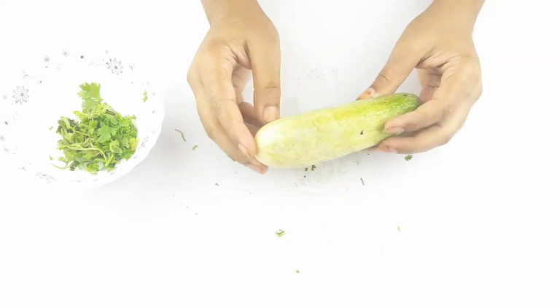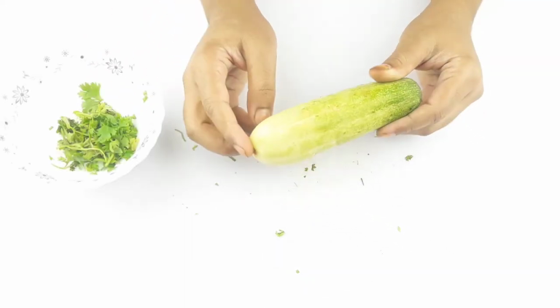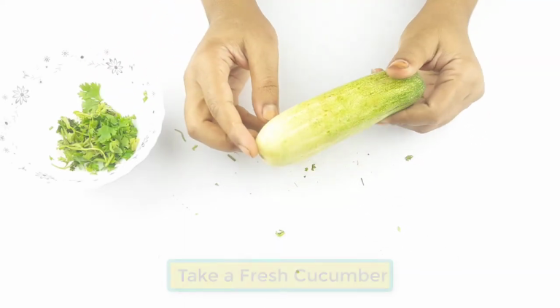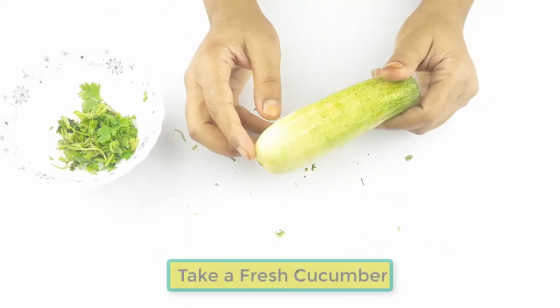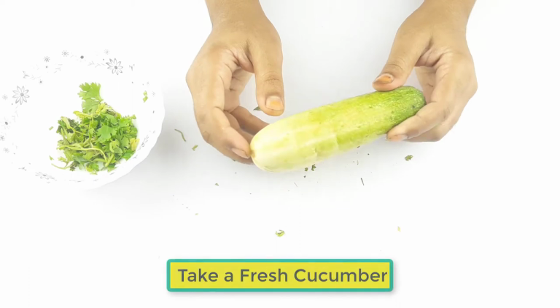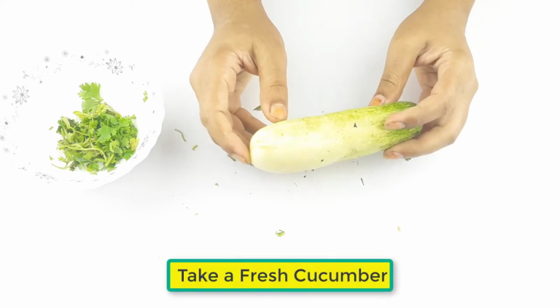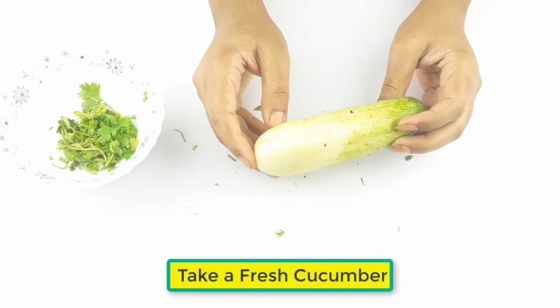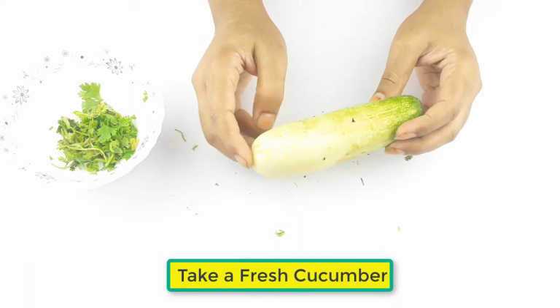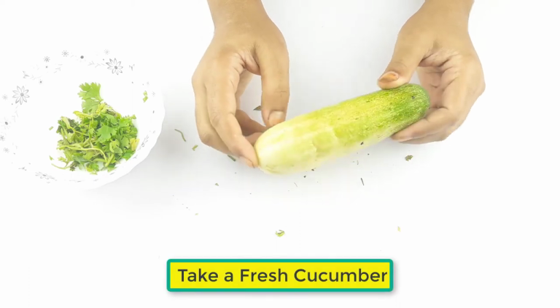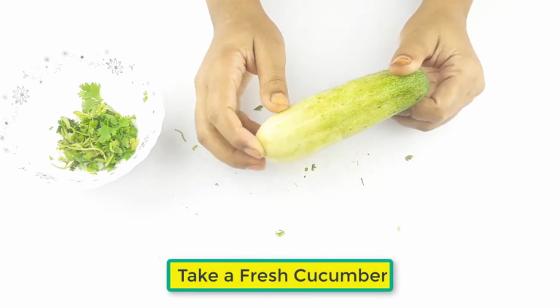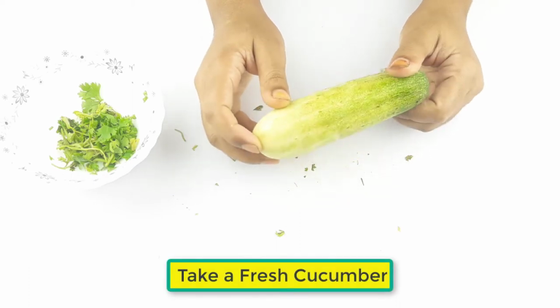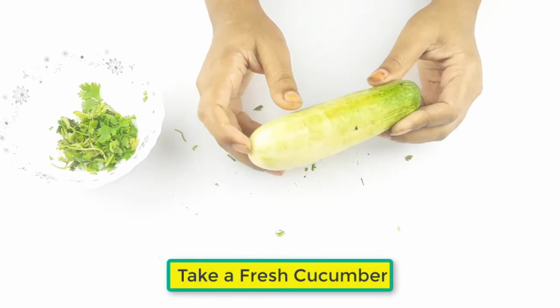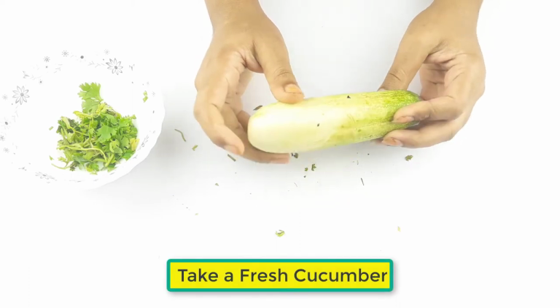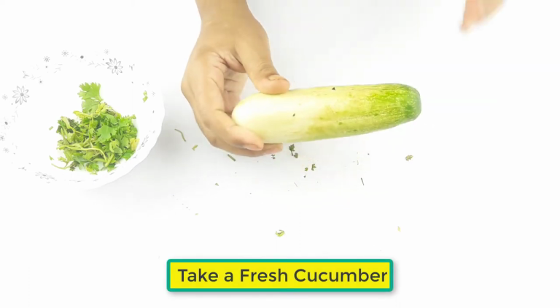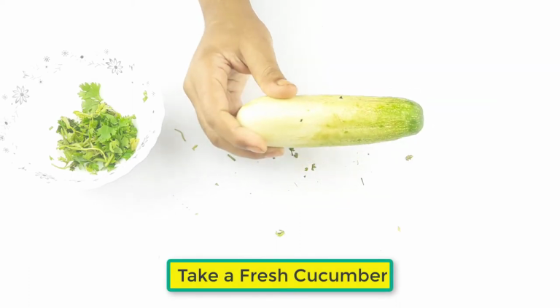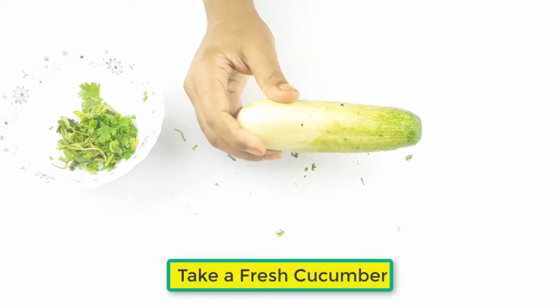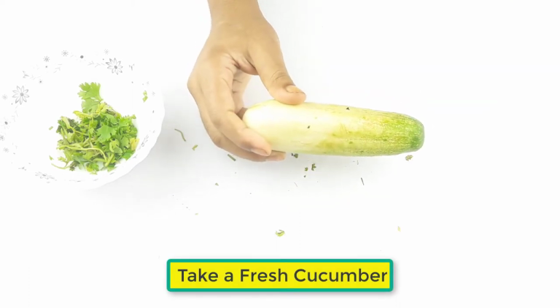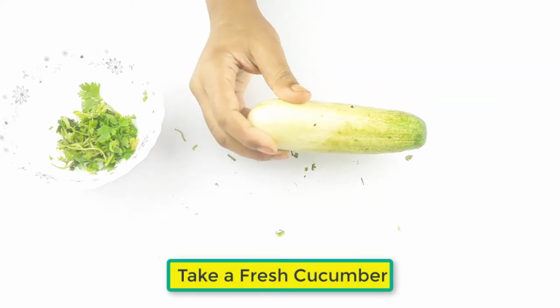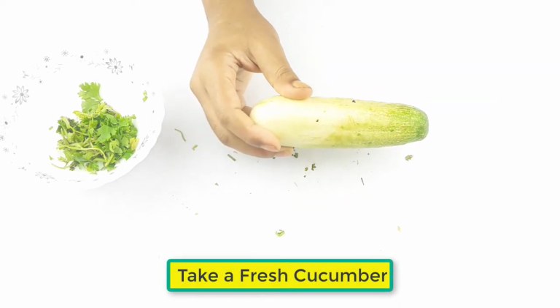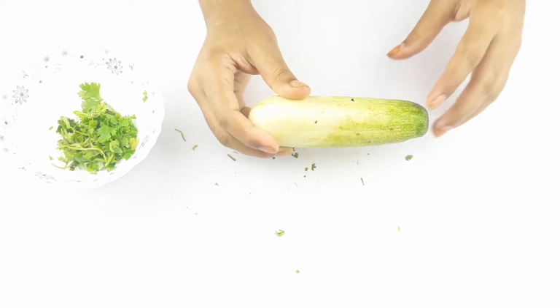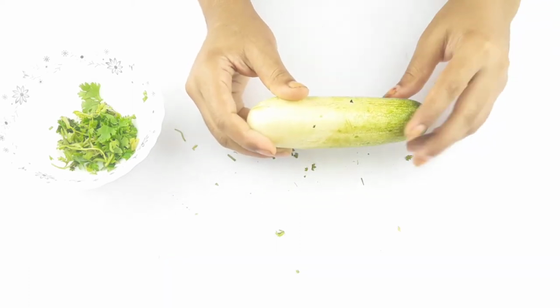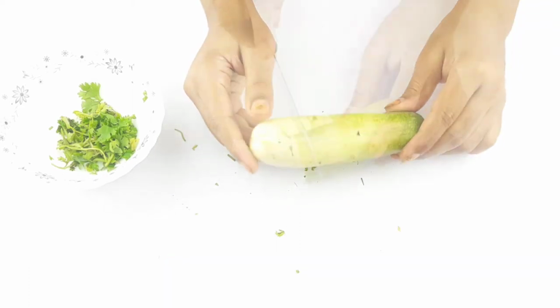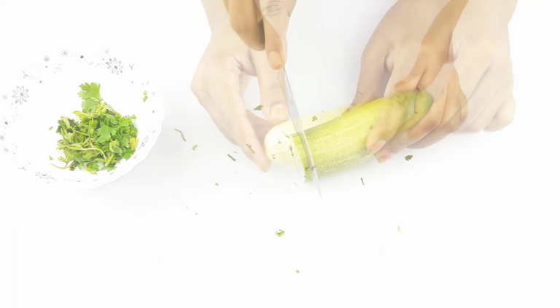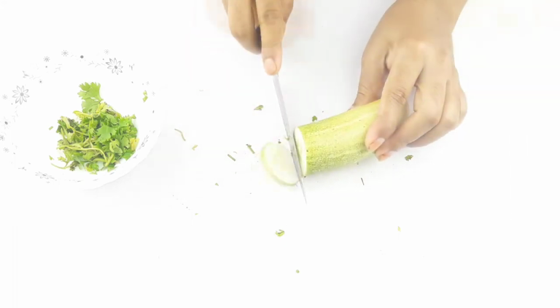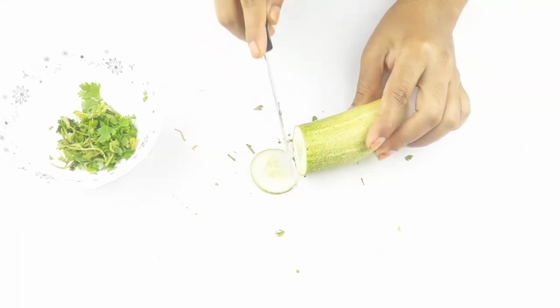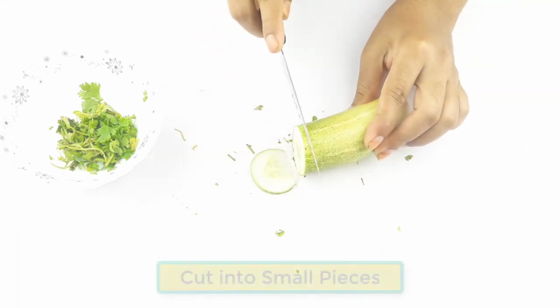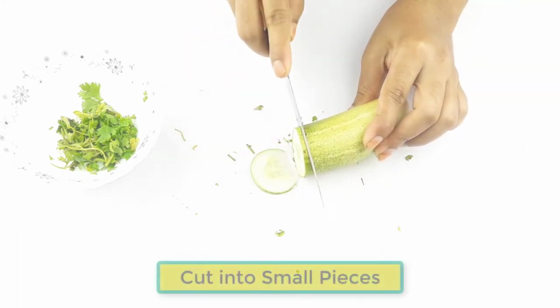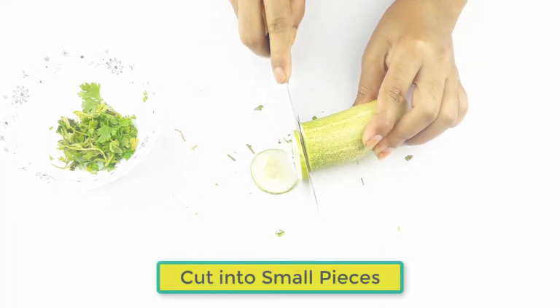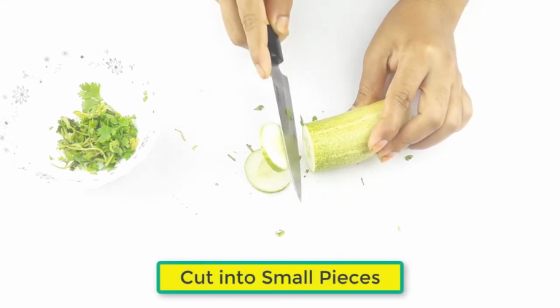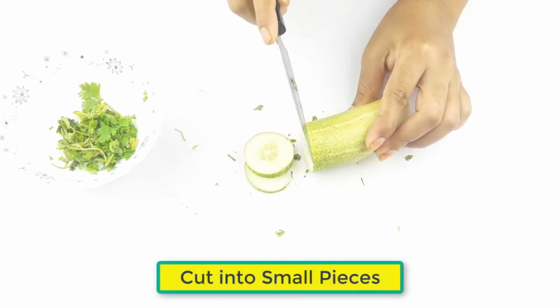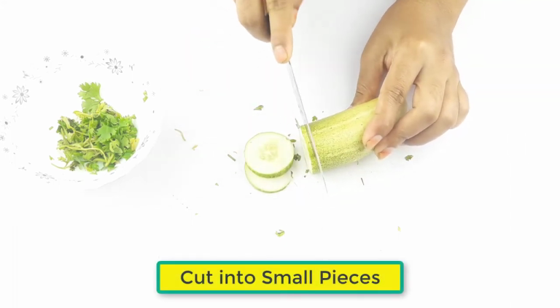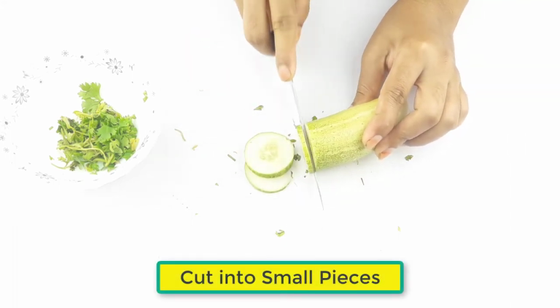Now take a fresh cucumber and cut it into small pieces.